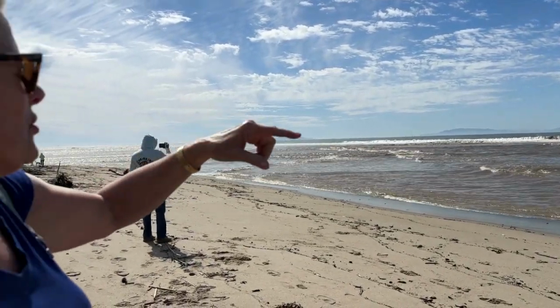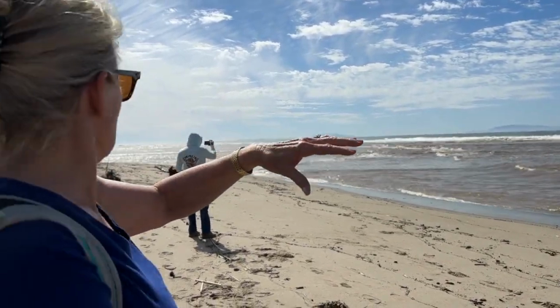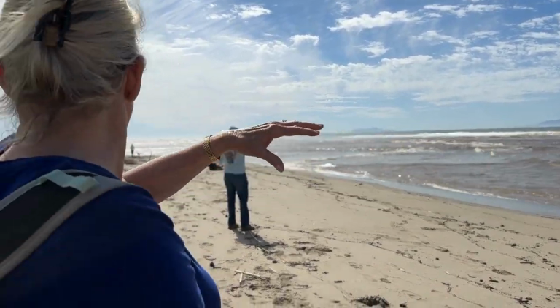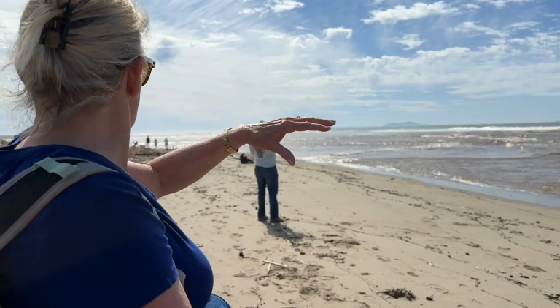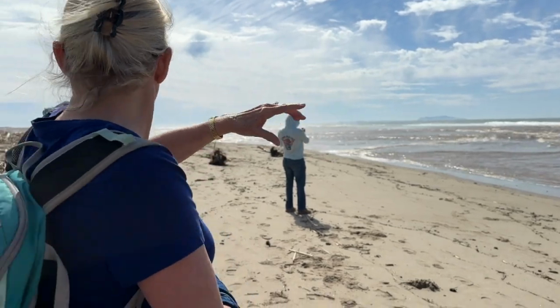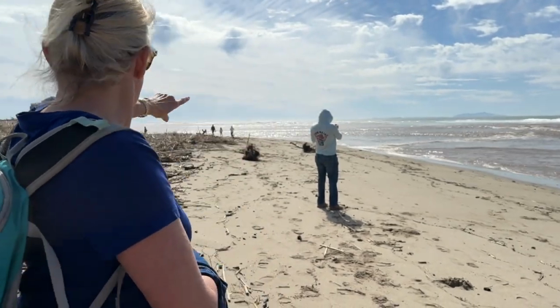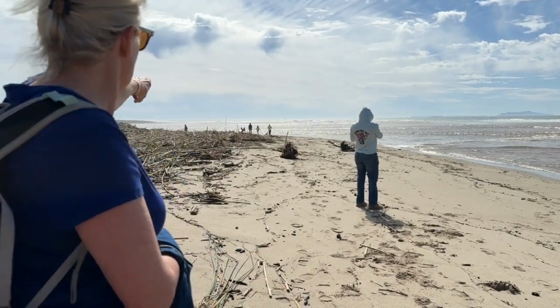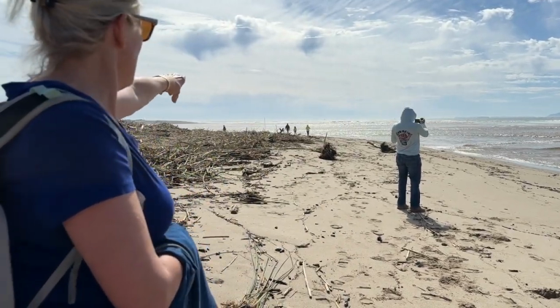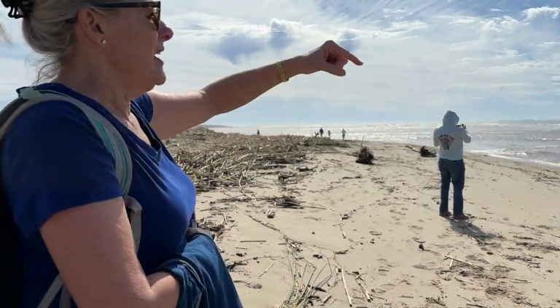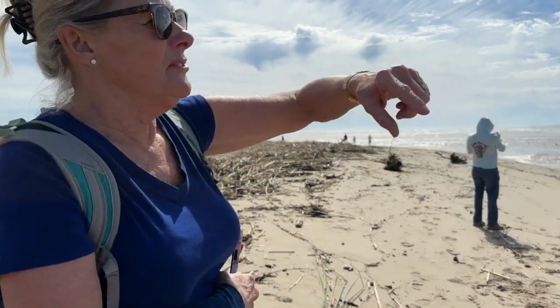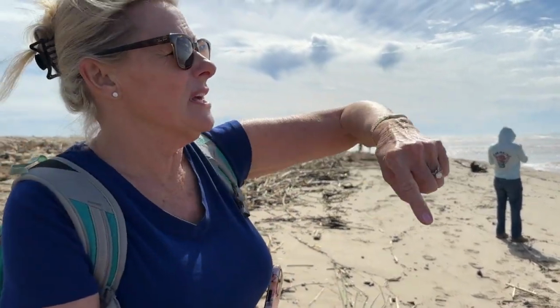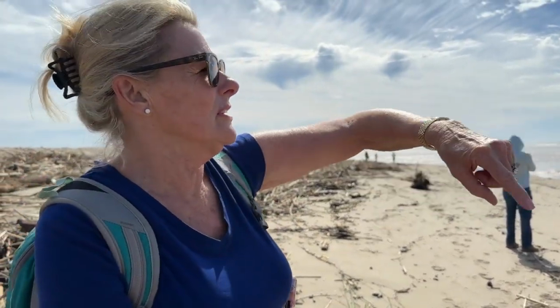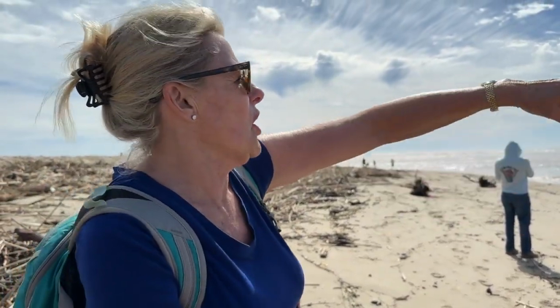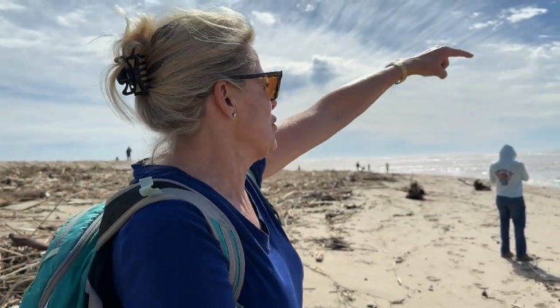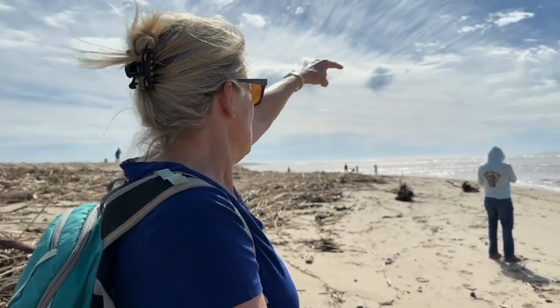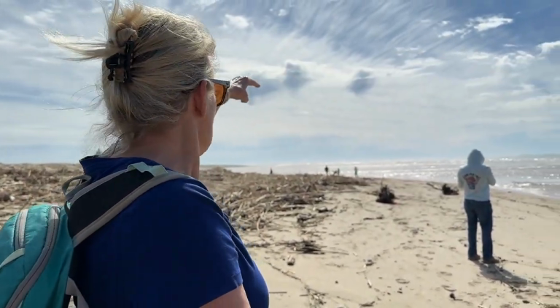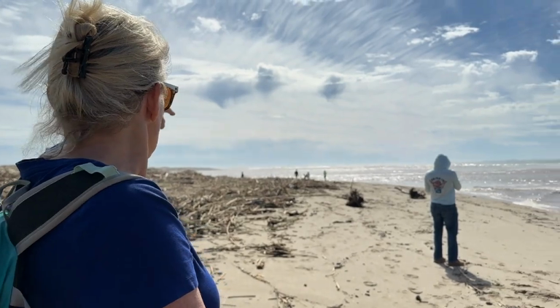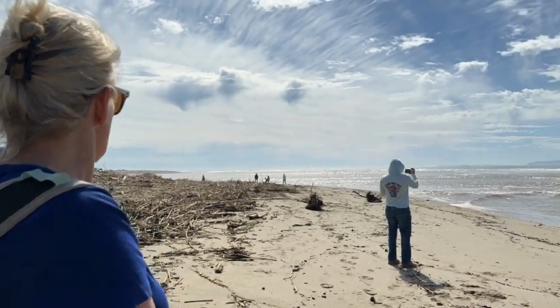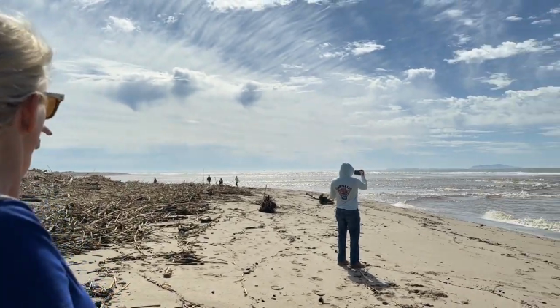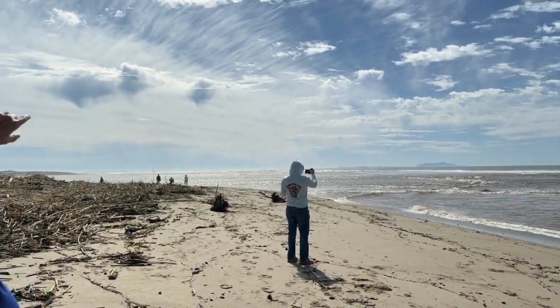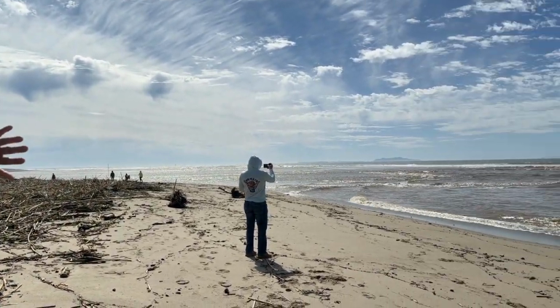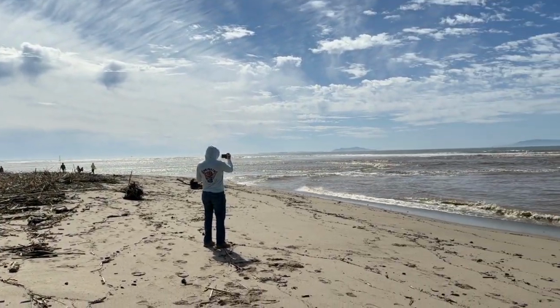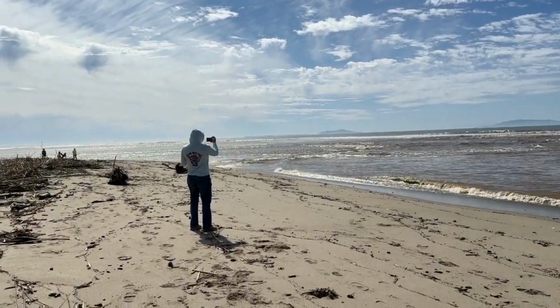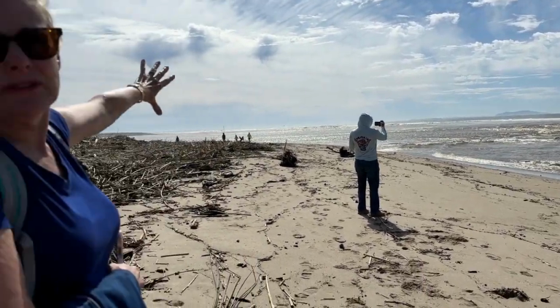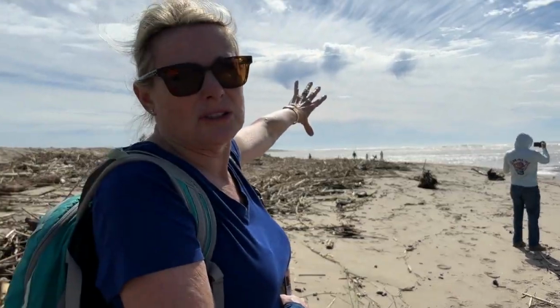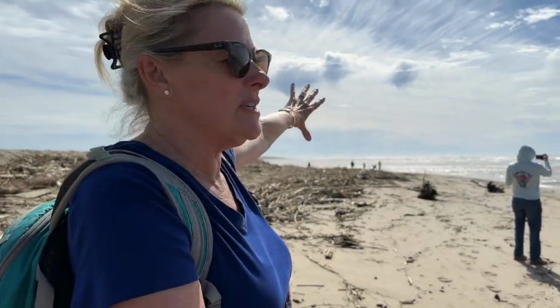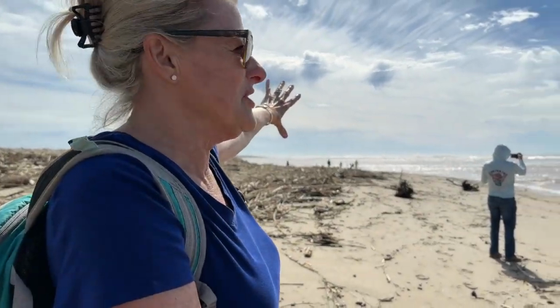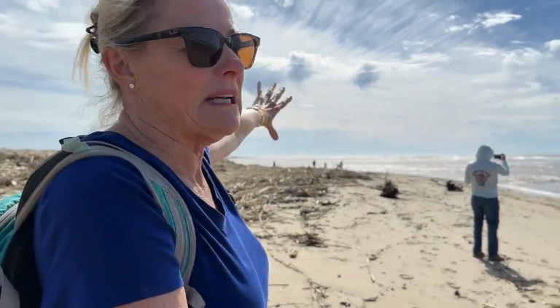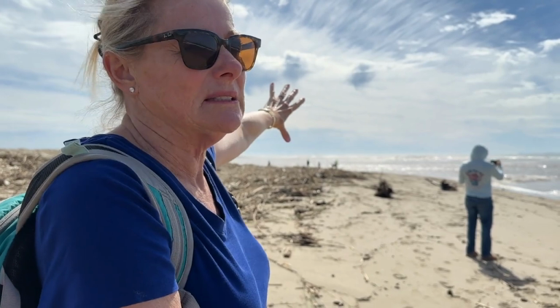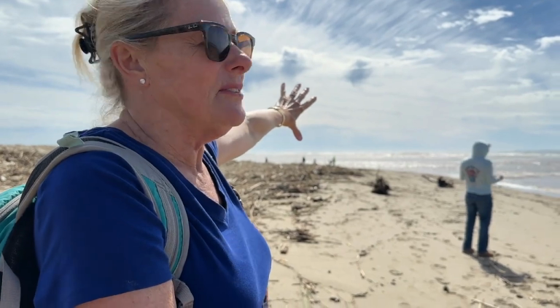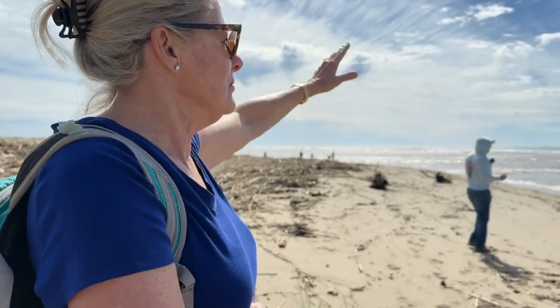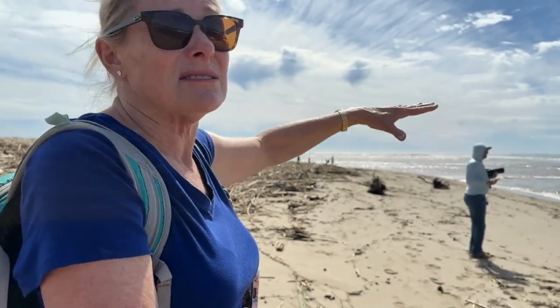So along the river mouth itself, there's kind of an arch shape of where the breakers are. Going further south to upcoast shores, it's going to be straight again. That won't last long.